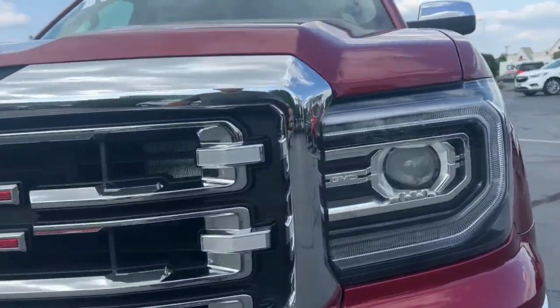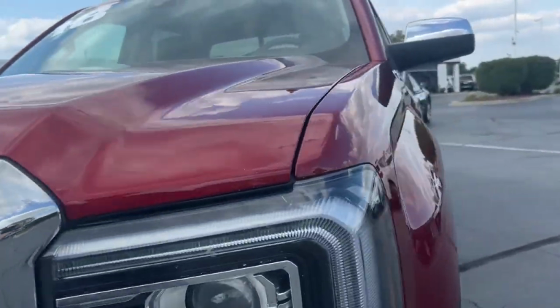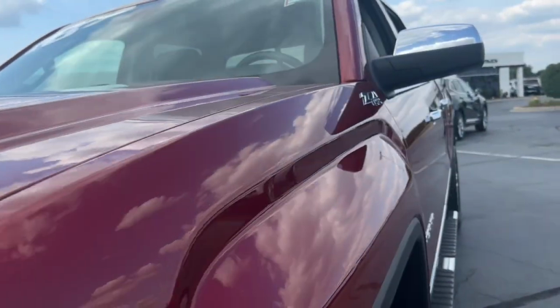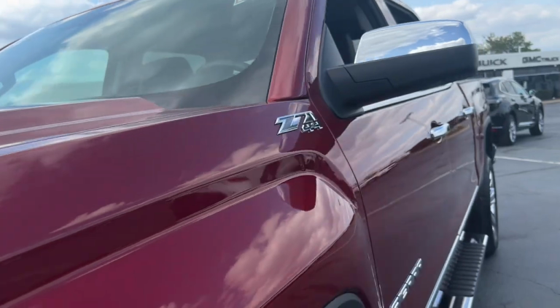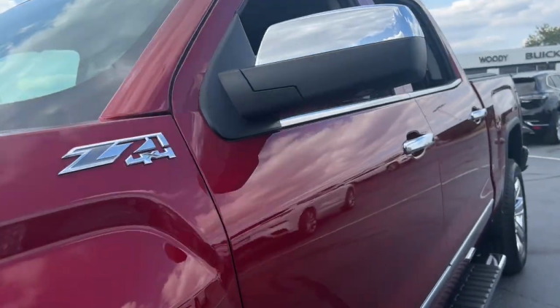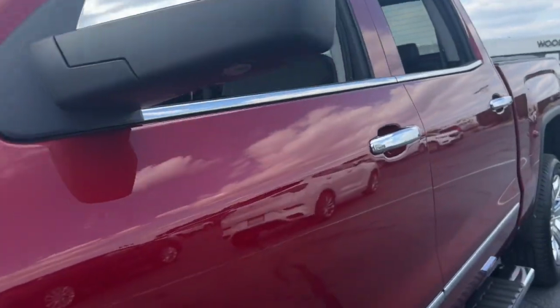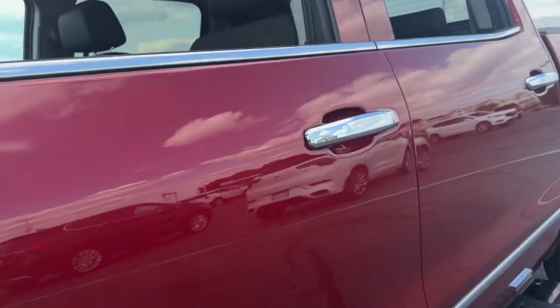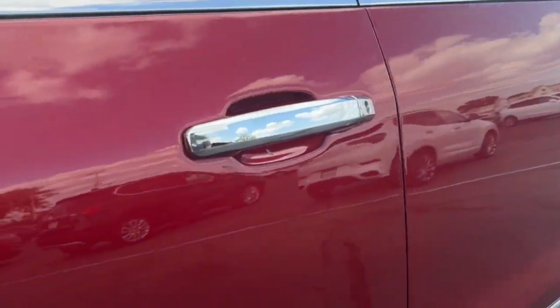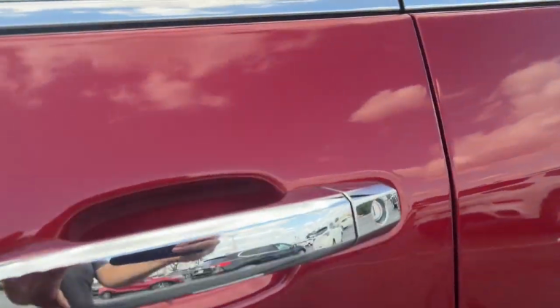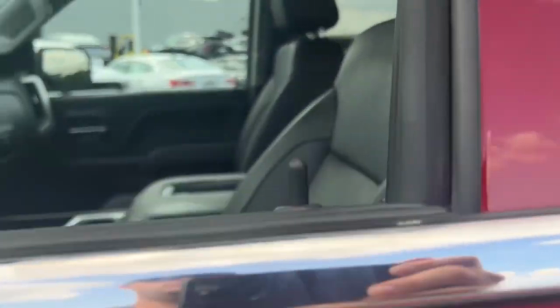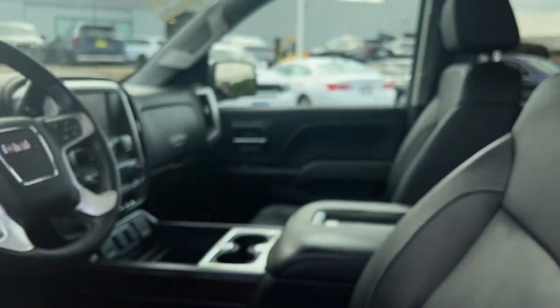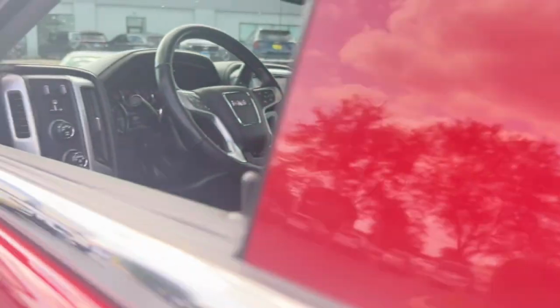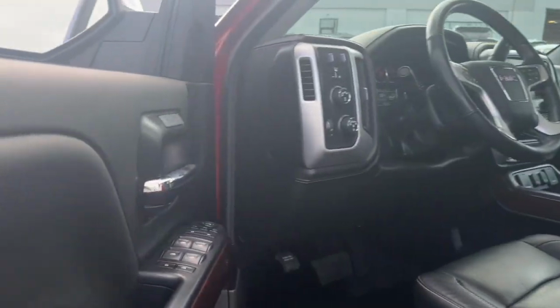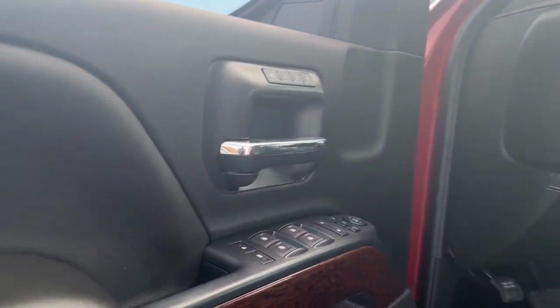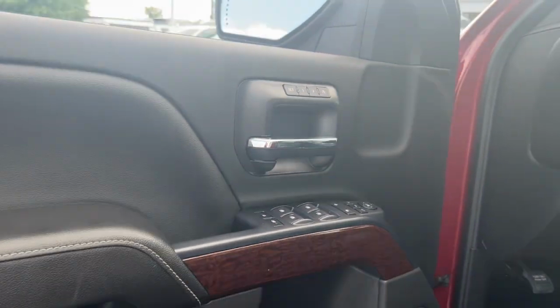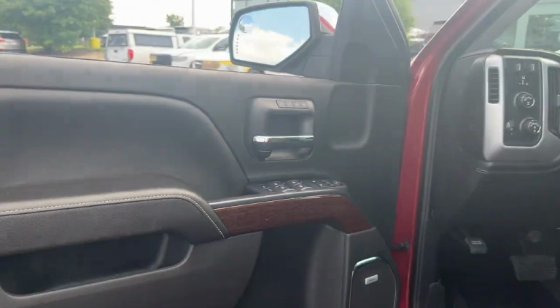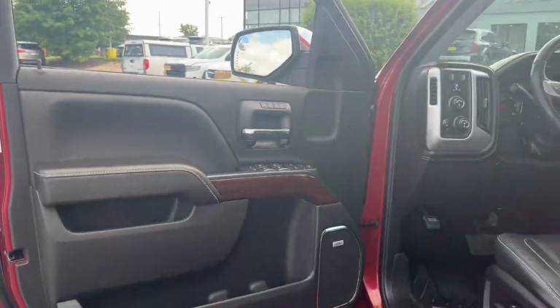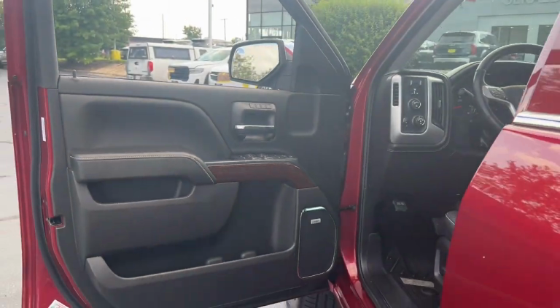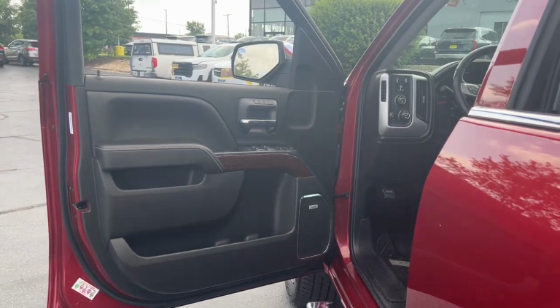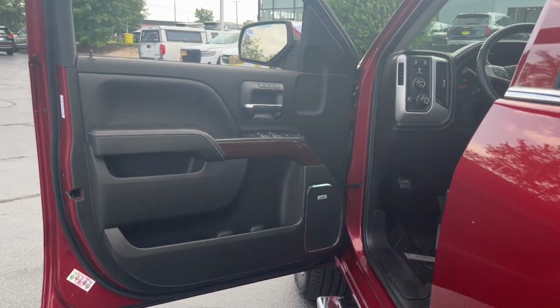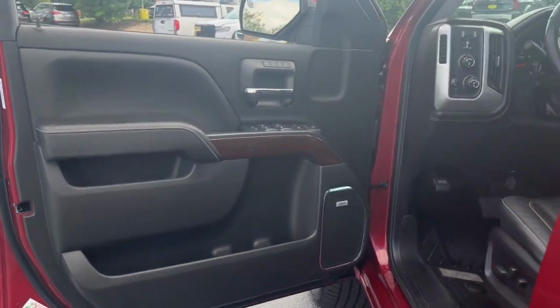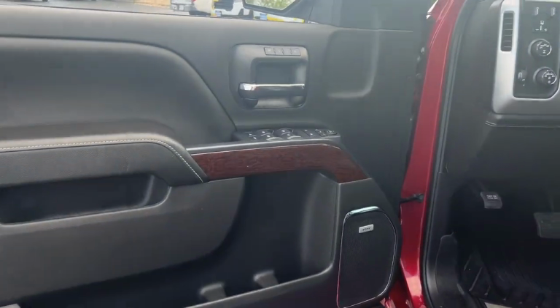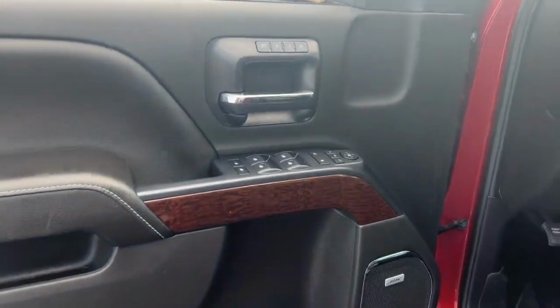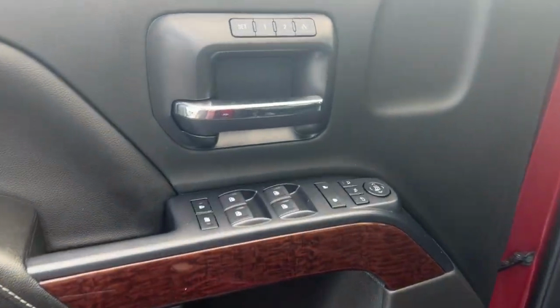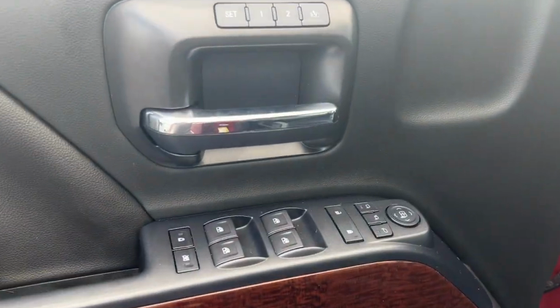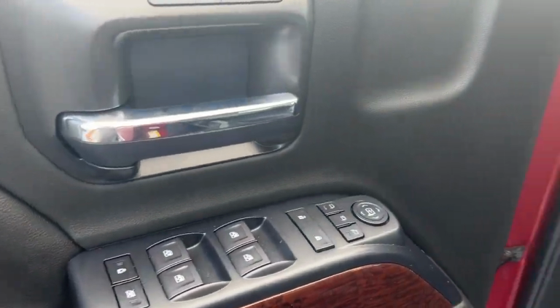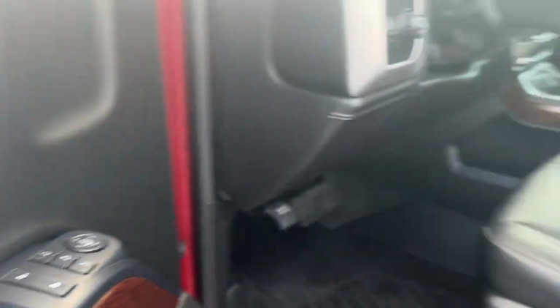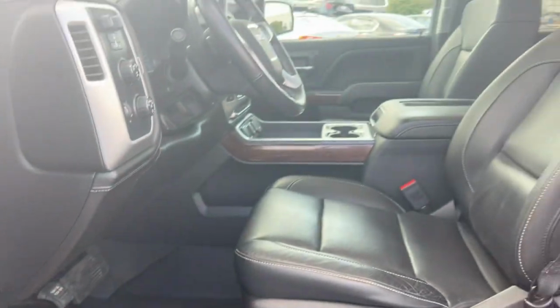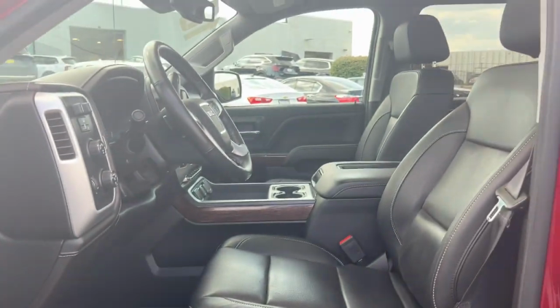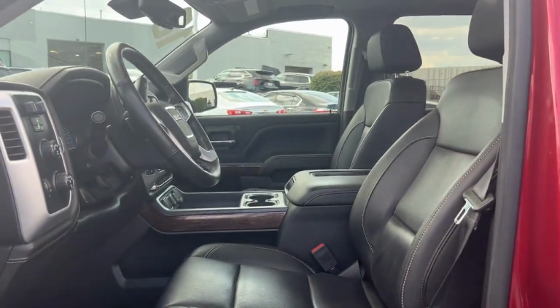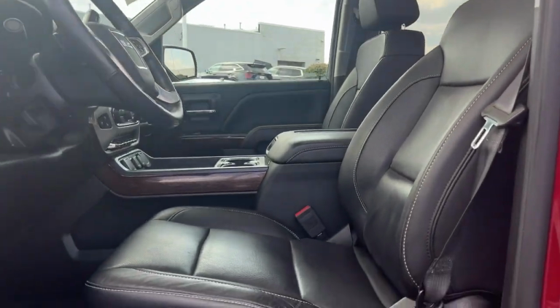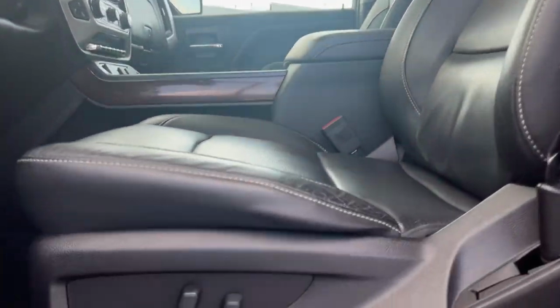Enjoy a view of this hard-working, boldly styled GMC Sierra. The full-size pickup is available with a range of powertrains and options, designed to prioritize the capabilities you've been looking for.